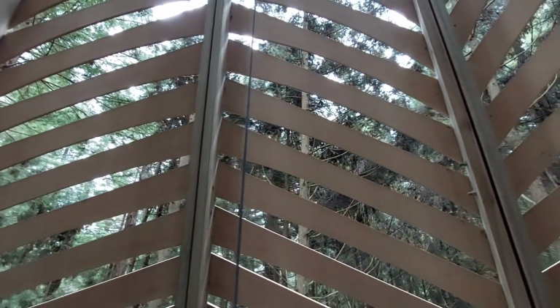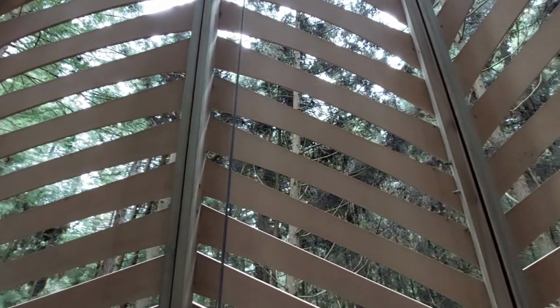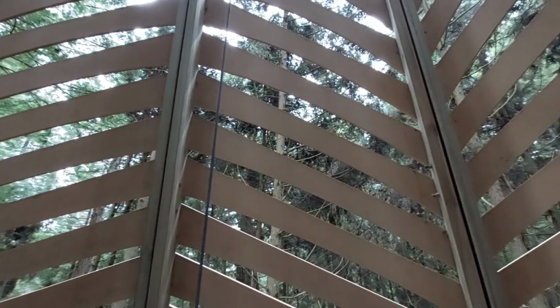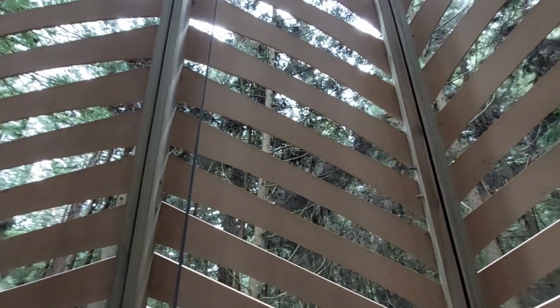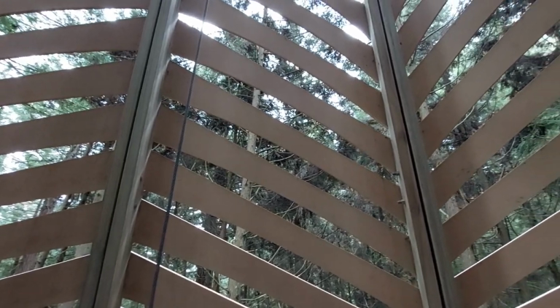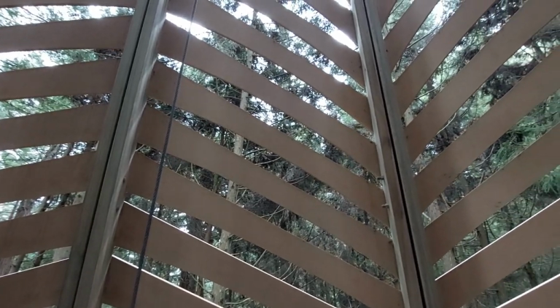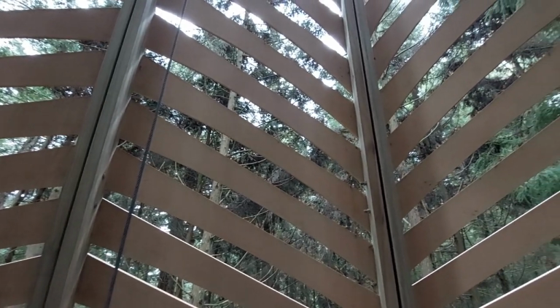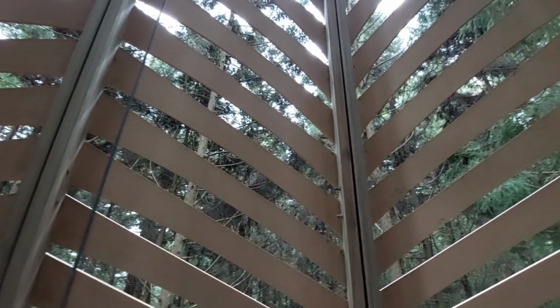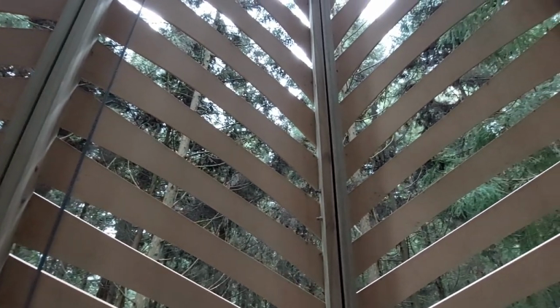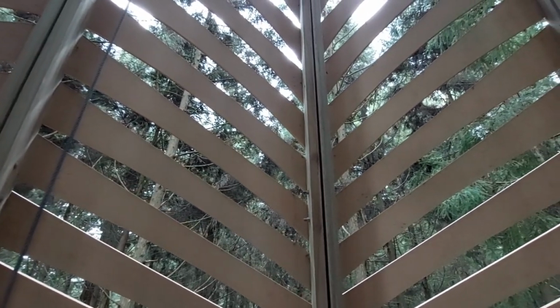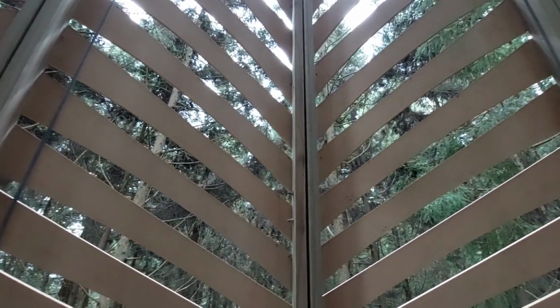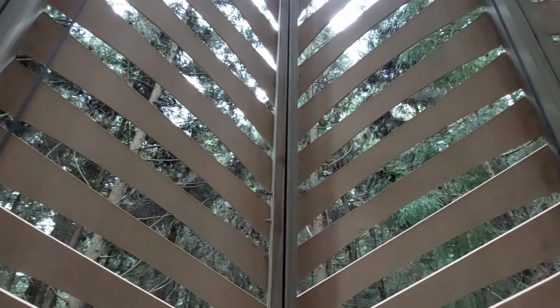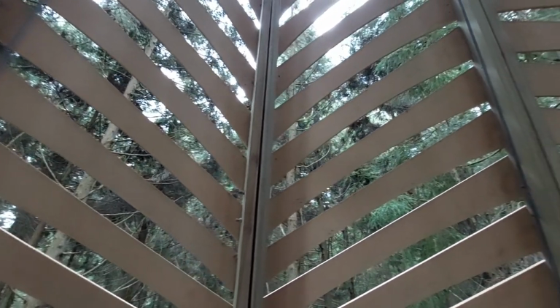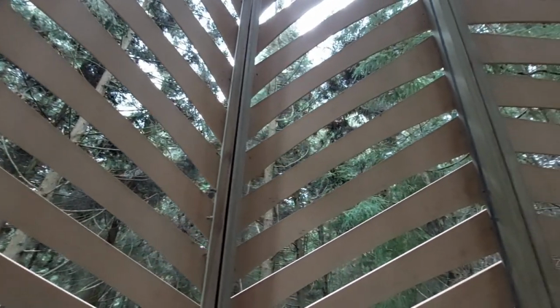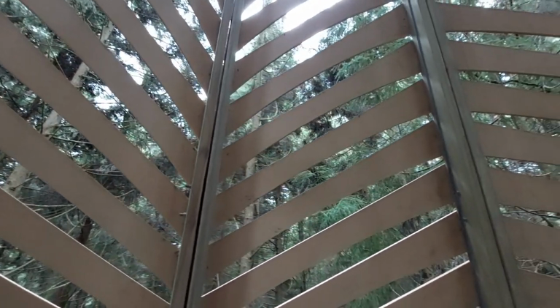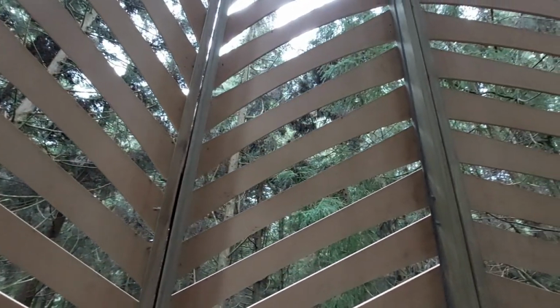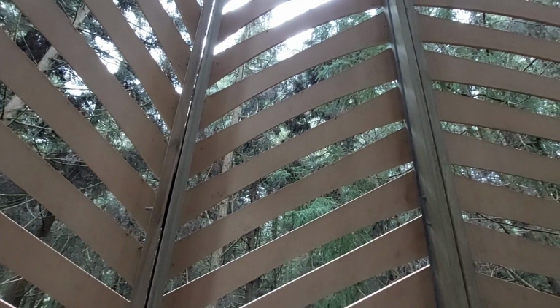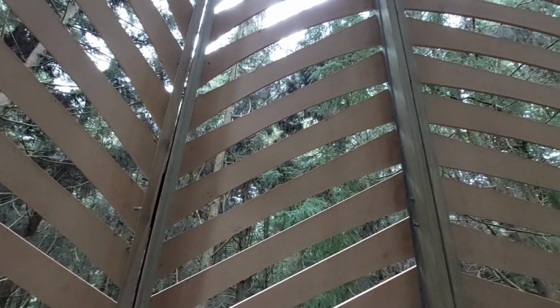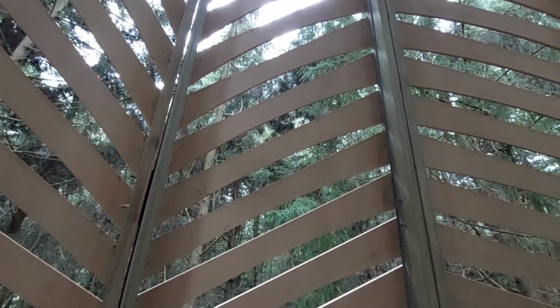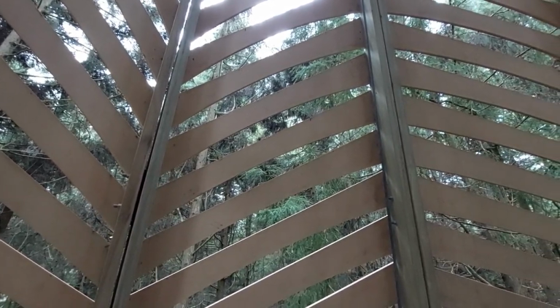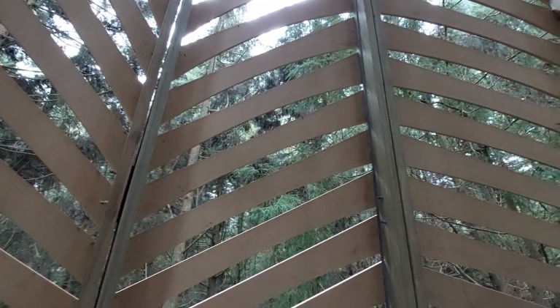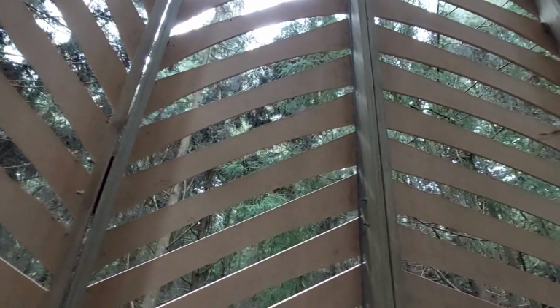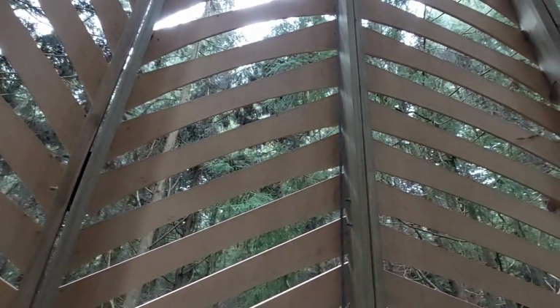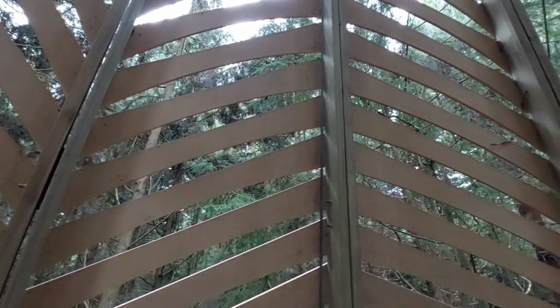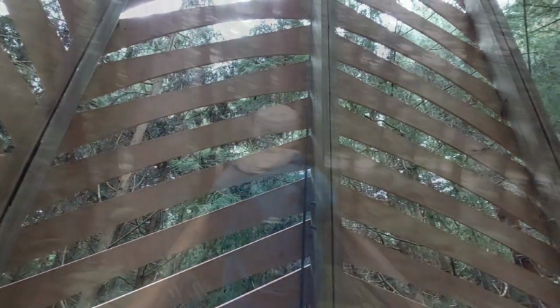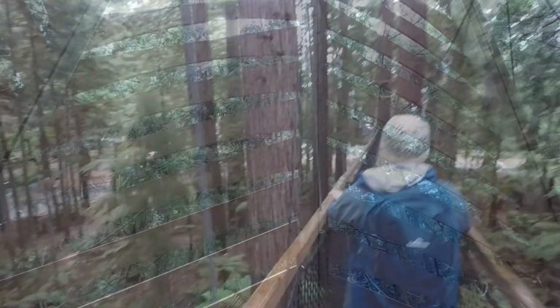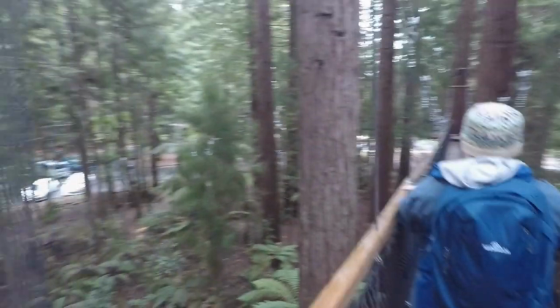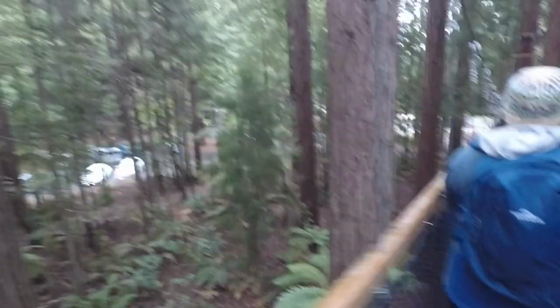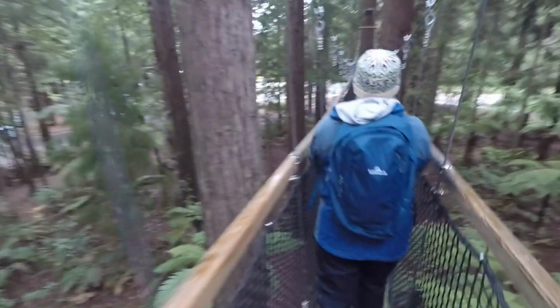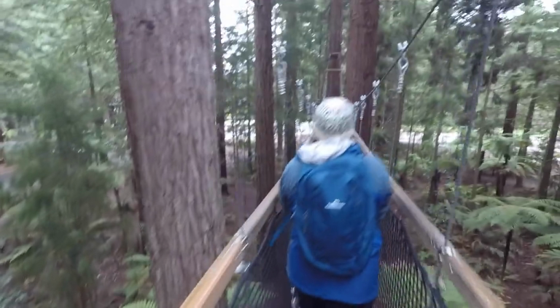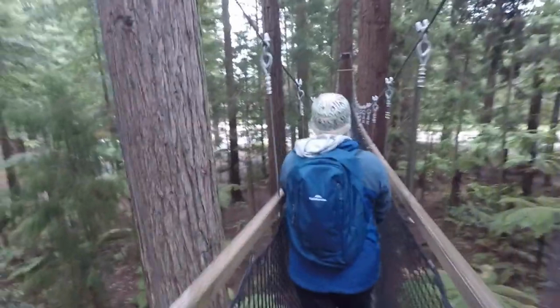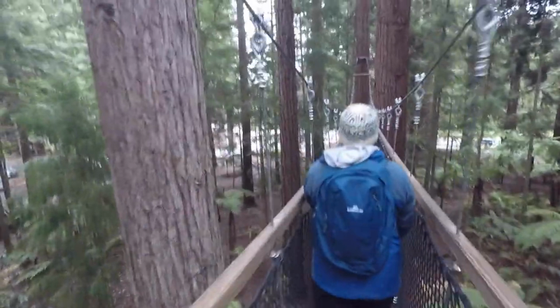It's utterly peaceful, it's amazing. As soon as you come into this little treehouse it's quite sound-muffling — something that's so open.